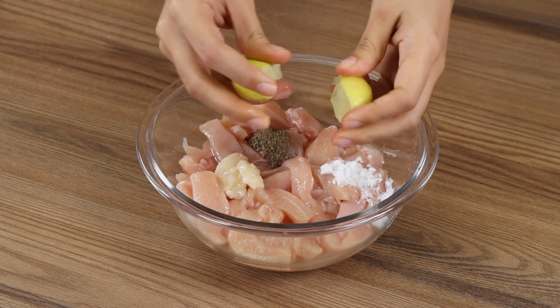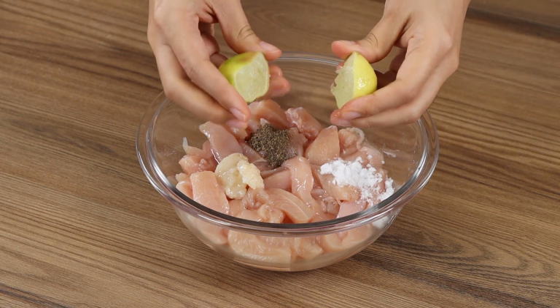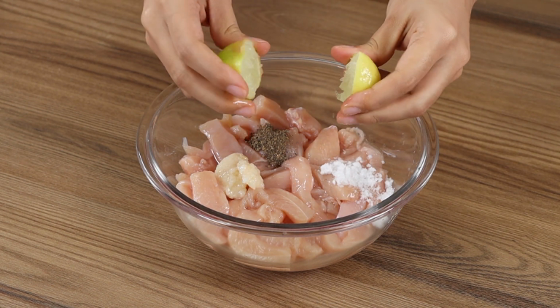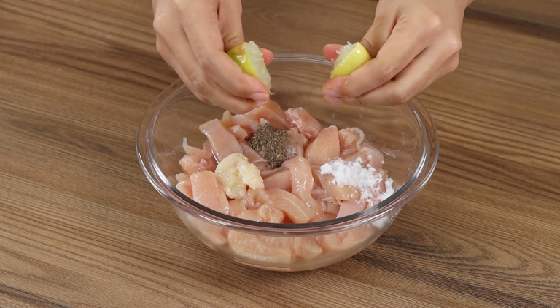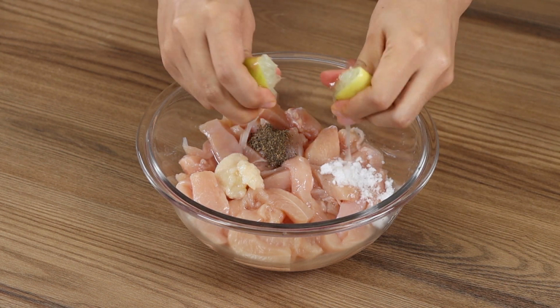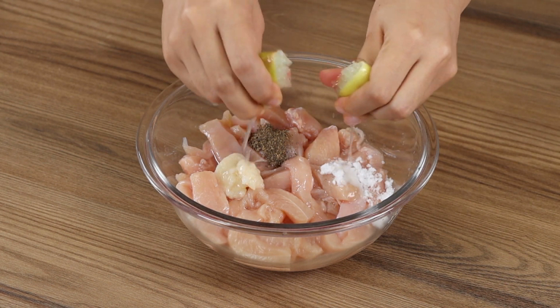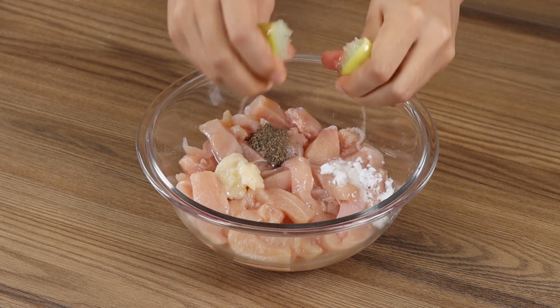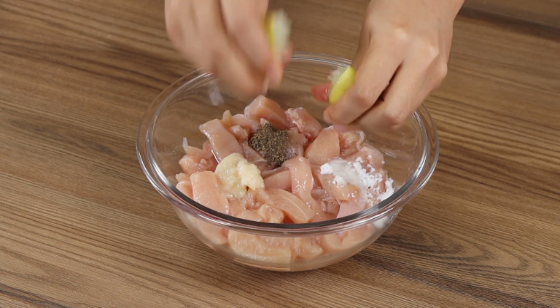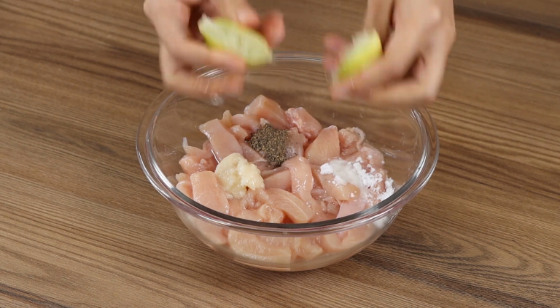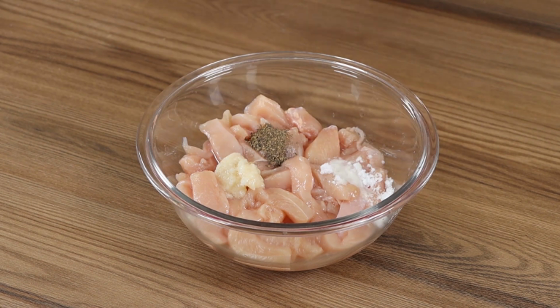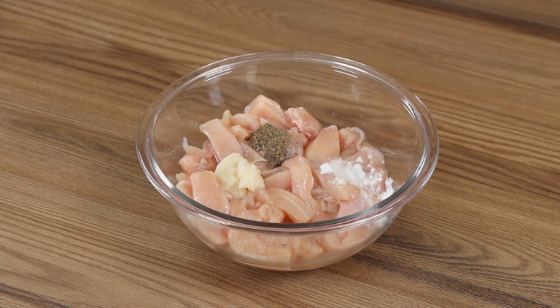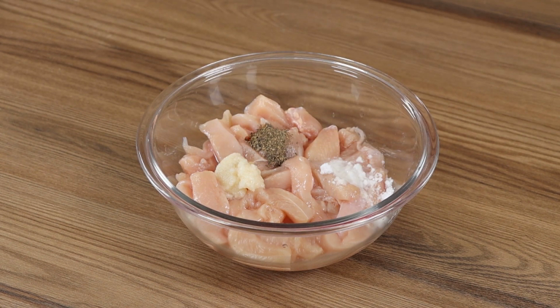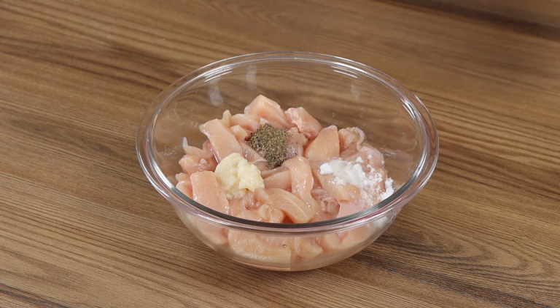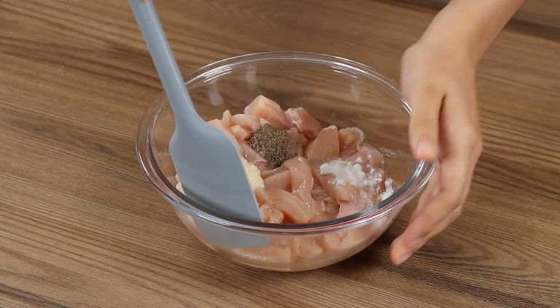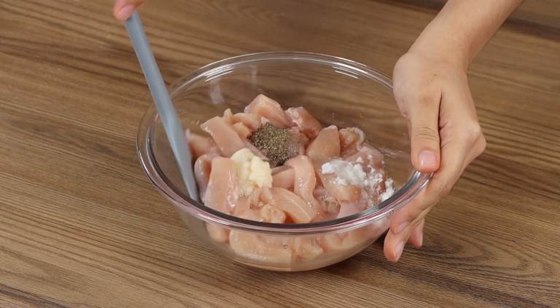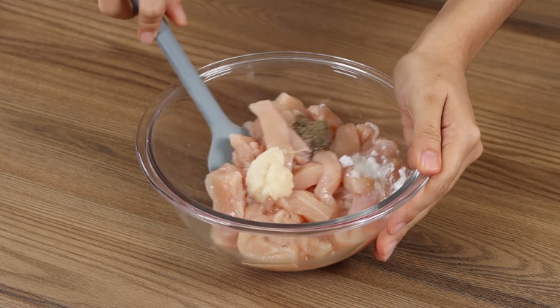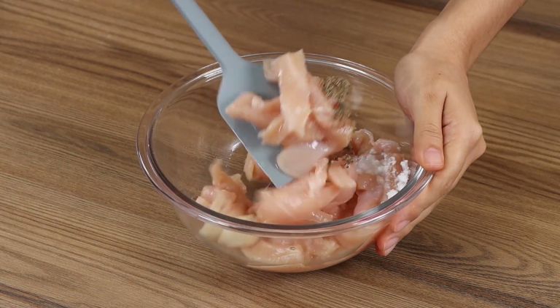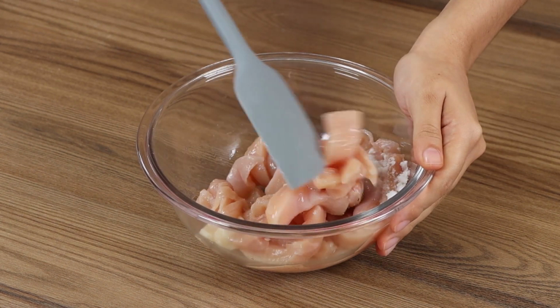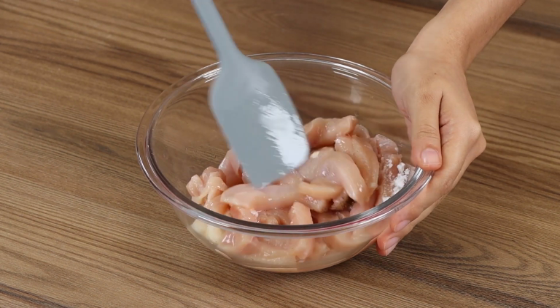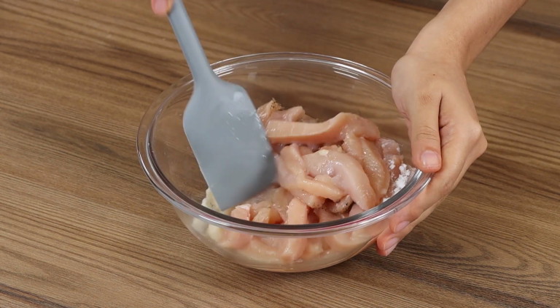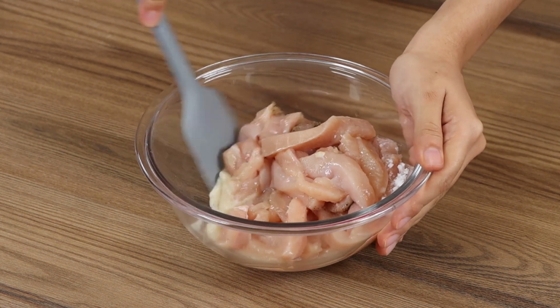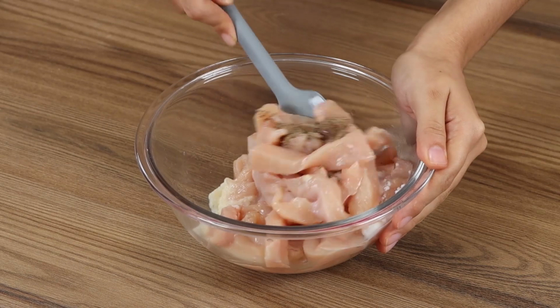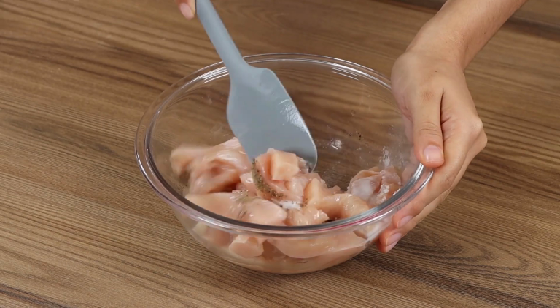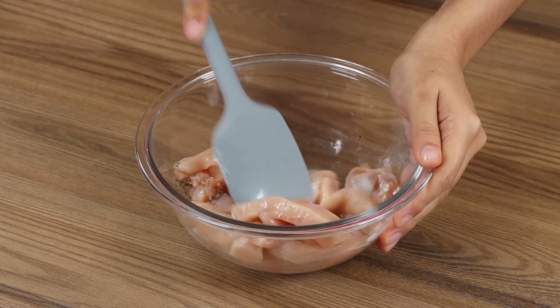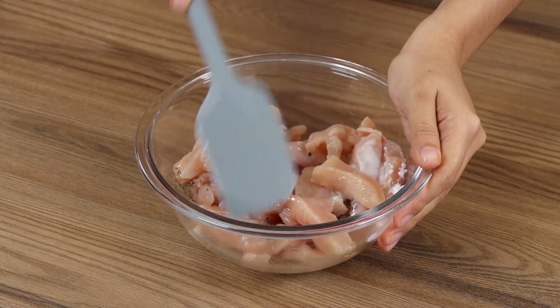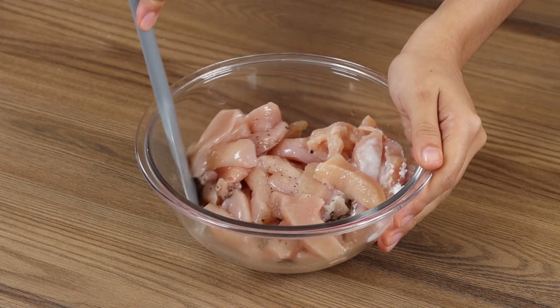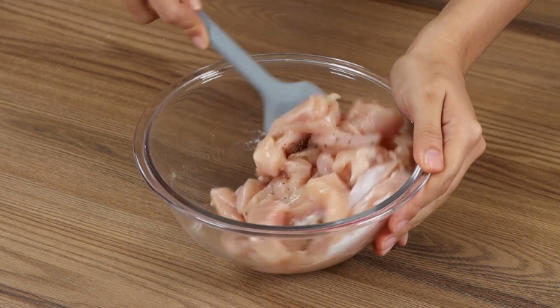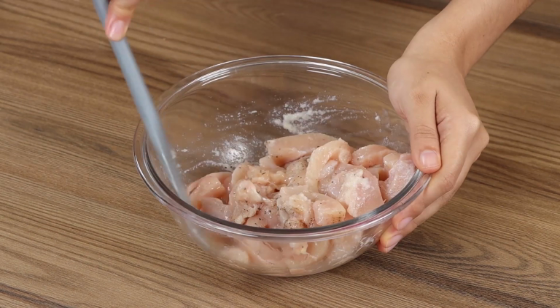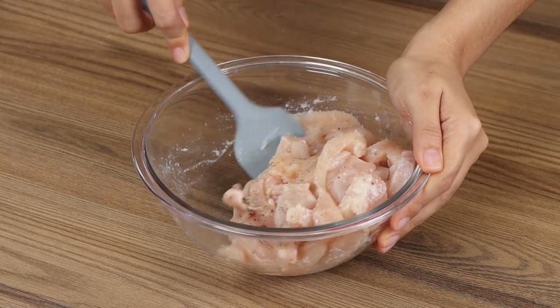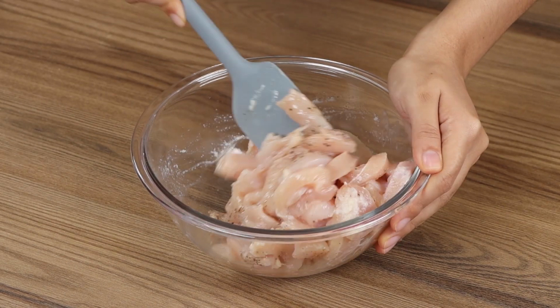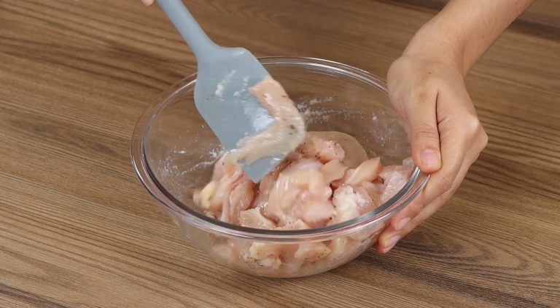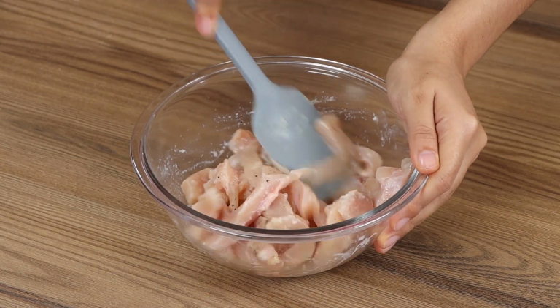The lemon juice will make our chicken more flavorsome — it'll taste delicious. Seasoning is to taste, so add your favorite ones. Put the chicken aside.